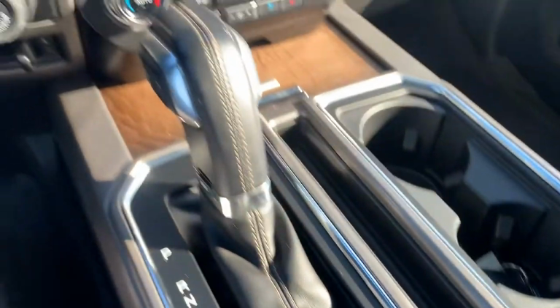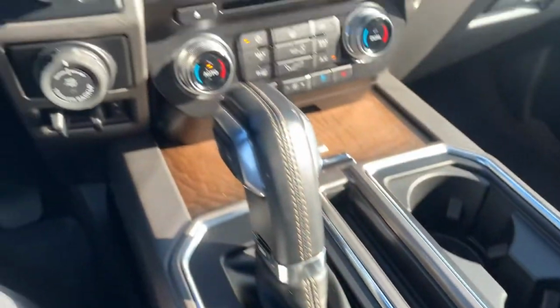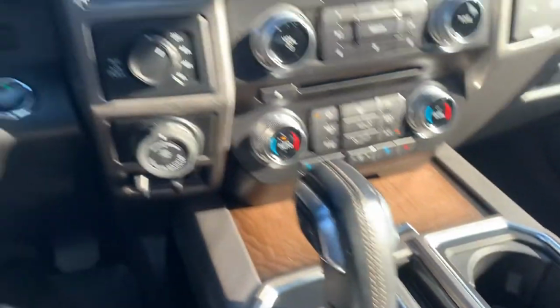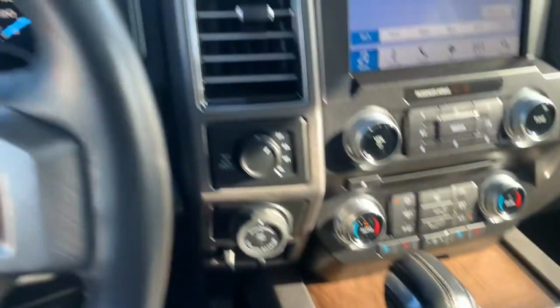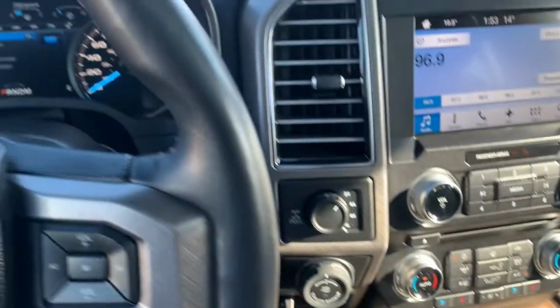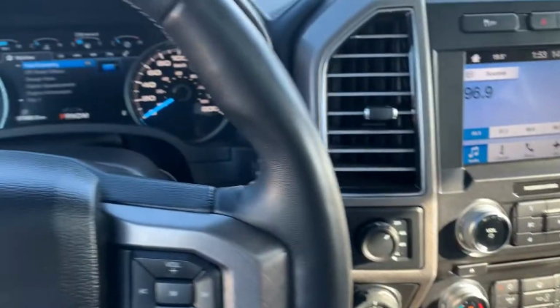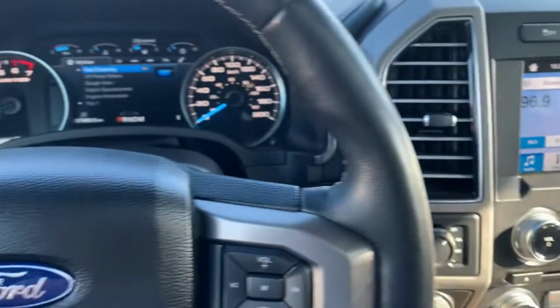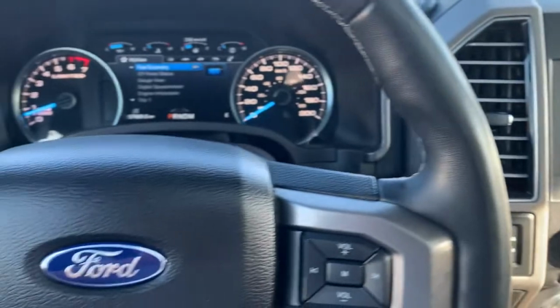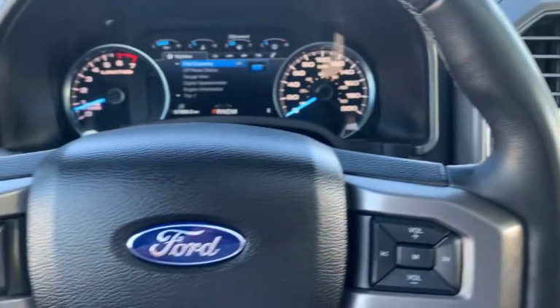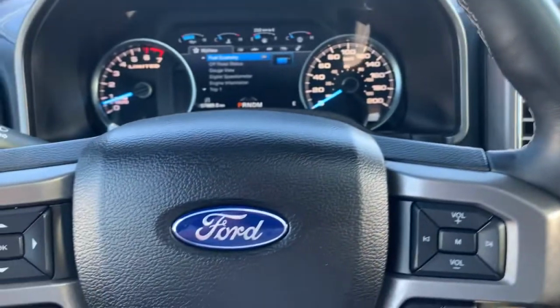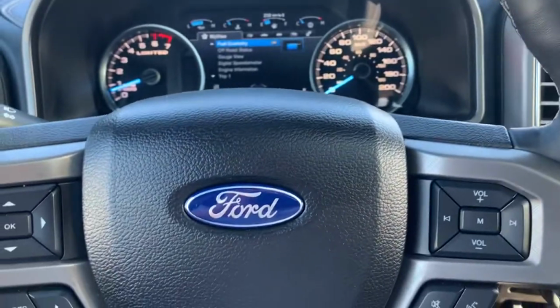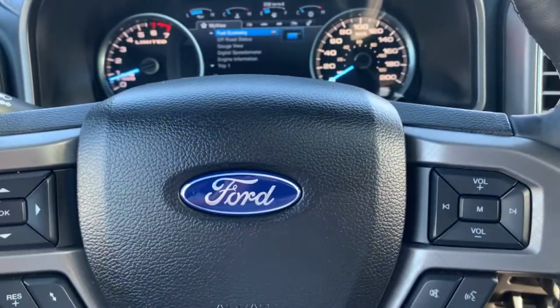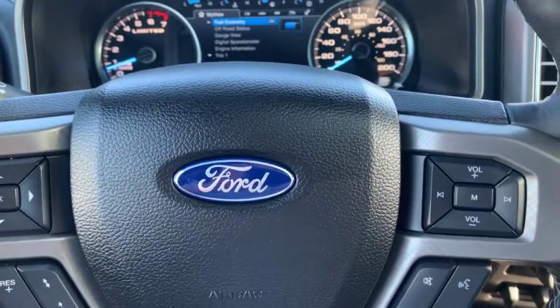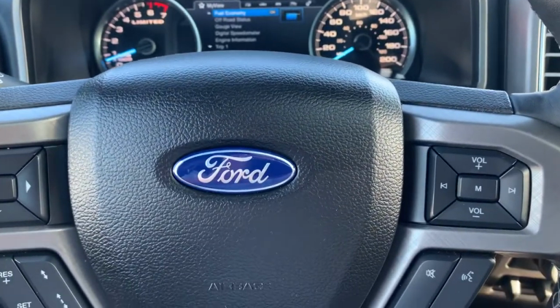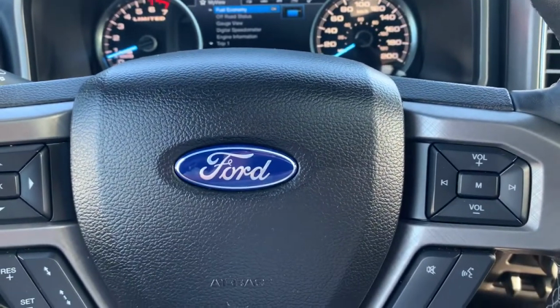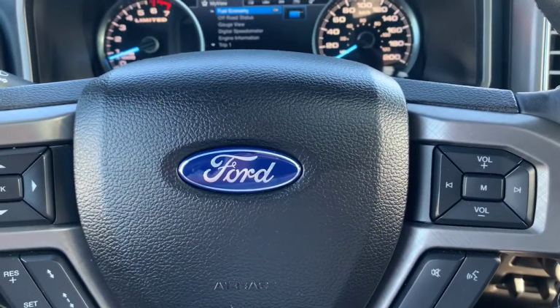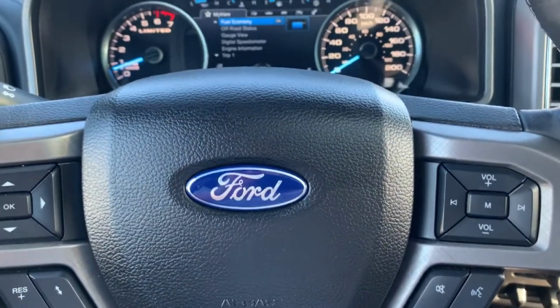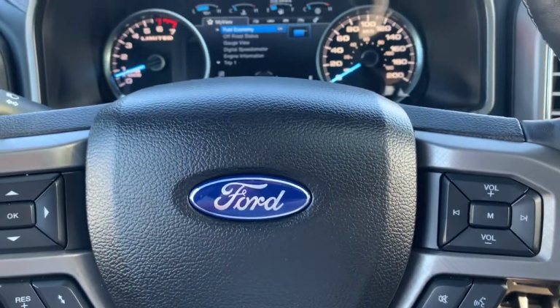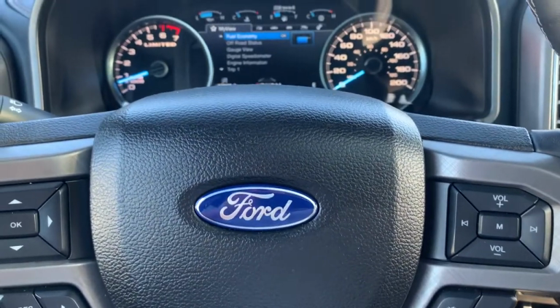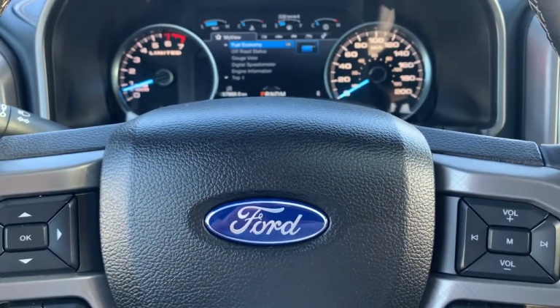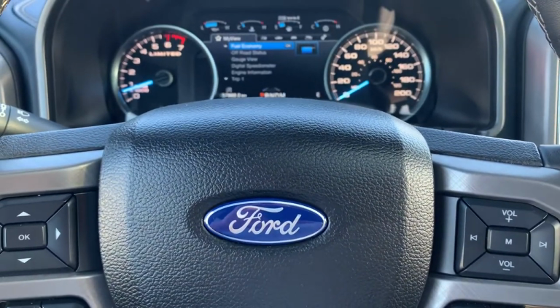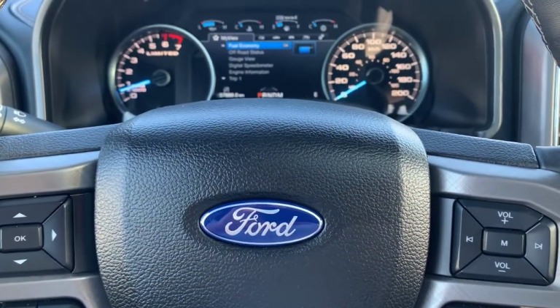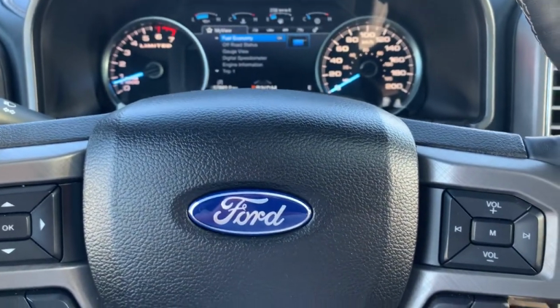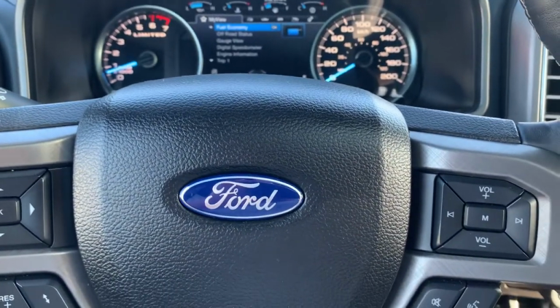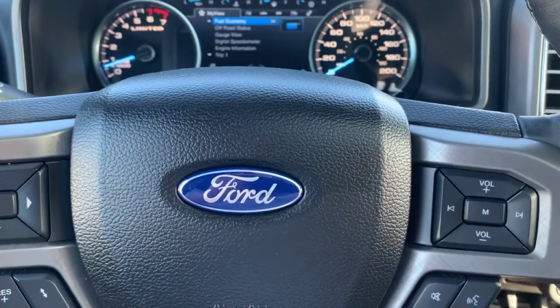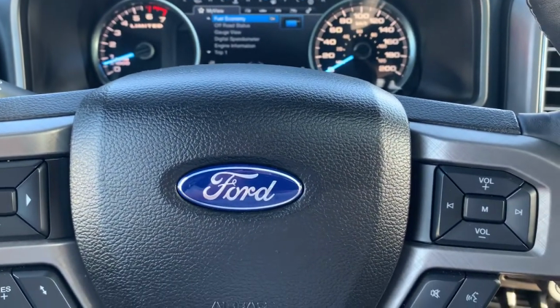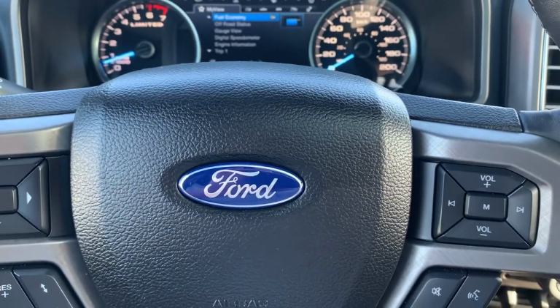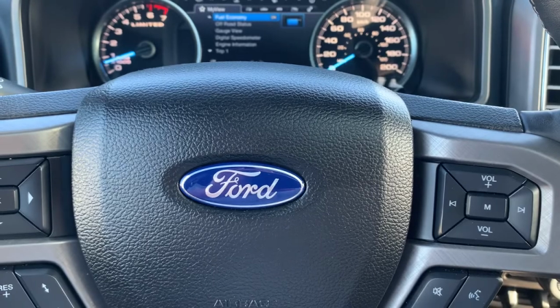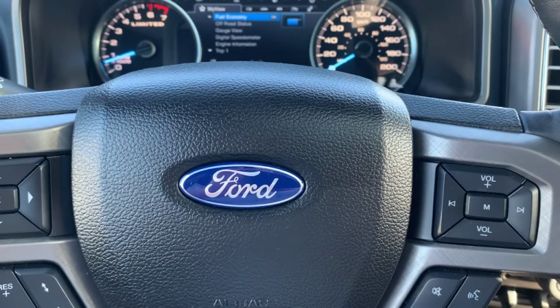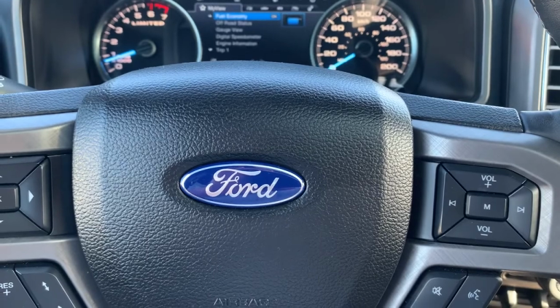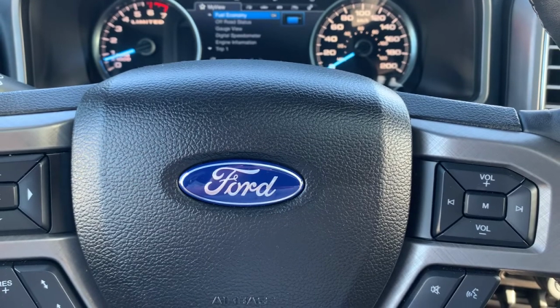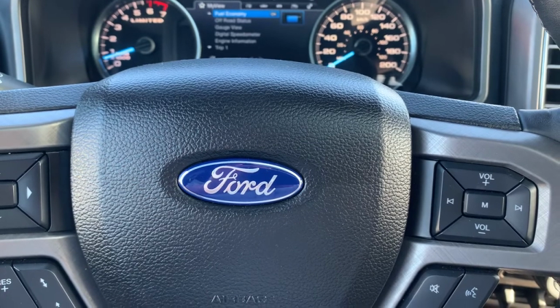Thanks for your interest. I just wanted to give you a little tour. It's Lee MacDonald, Parksville Chrysler, 250-741-4525.